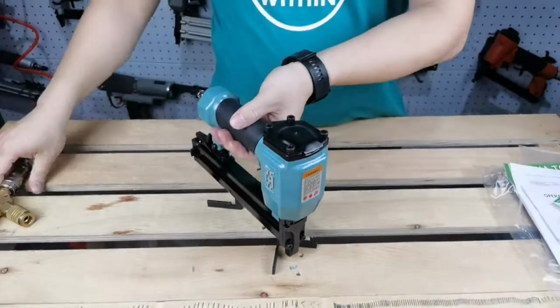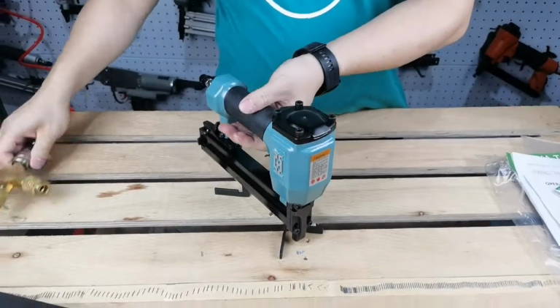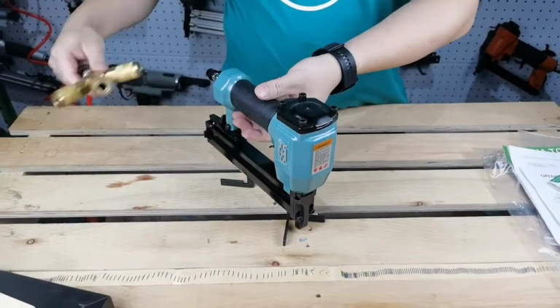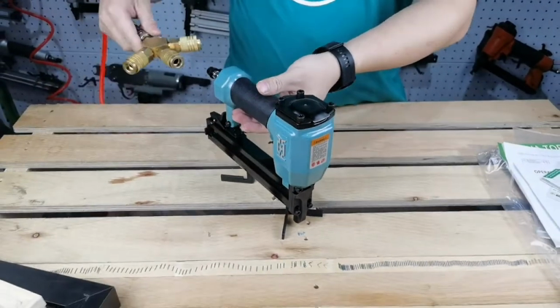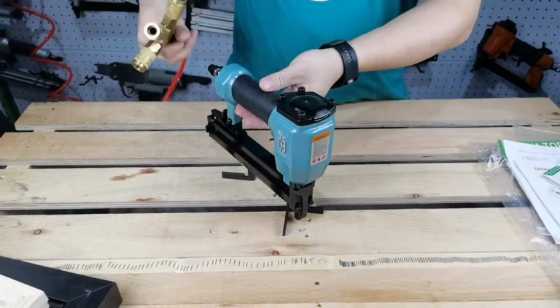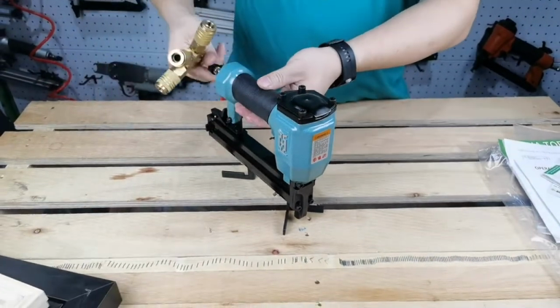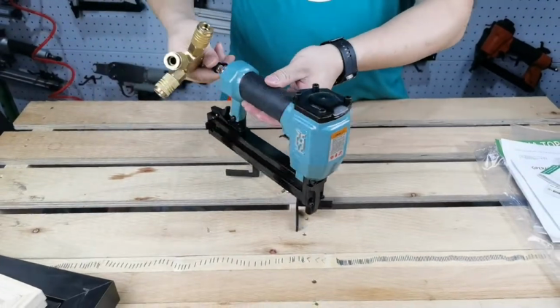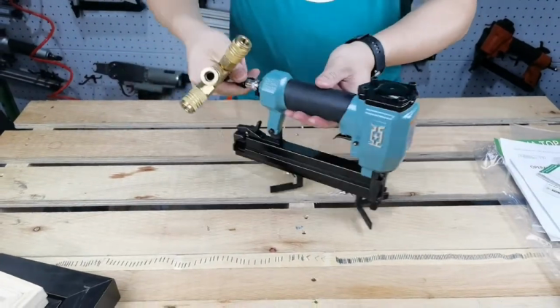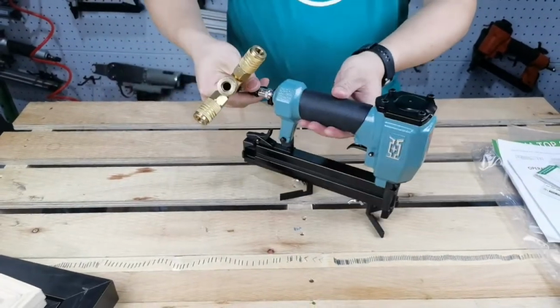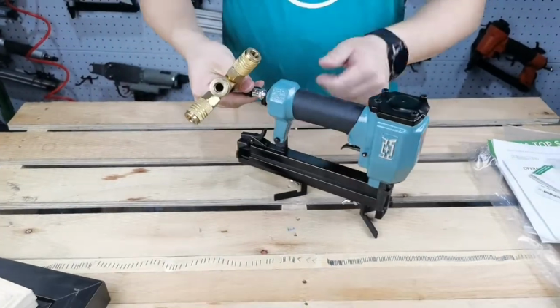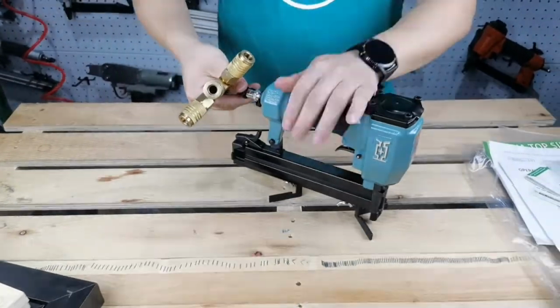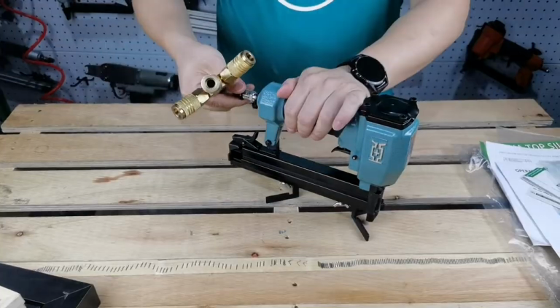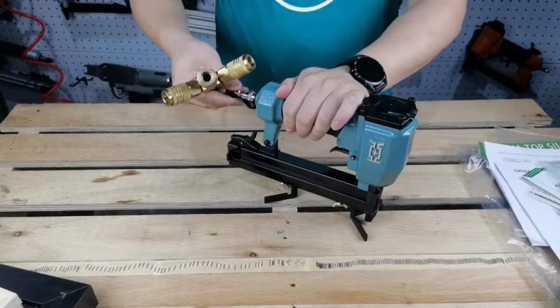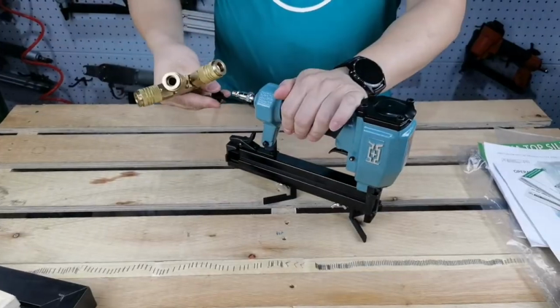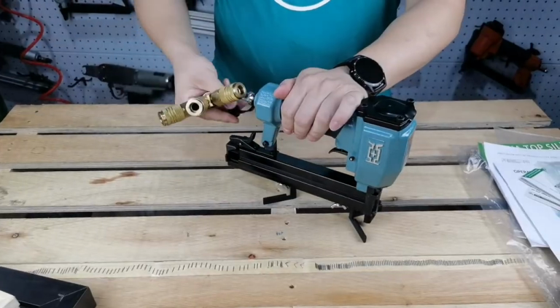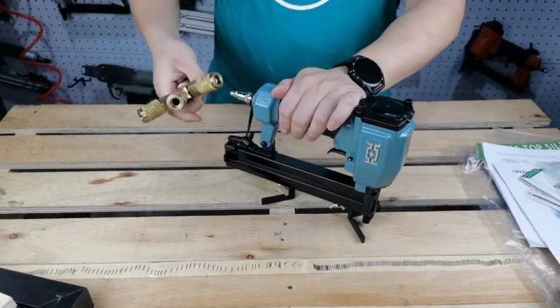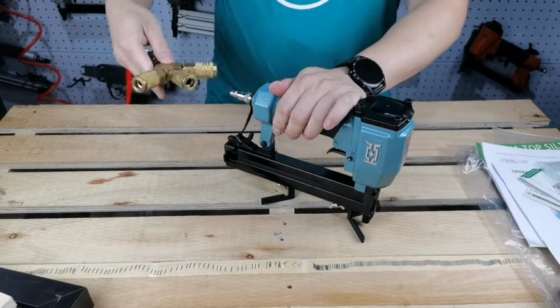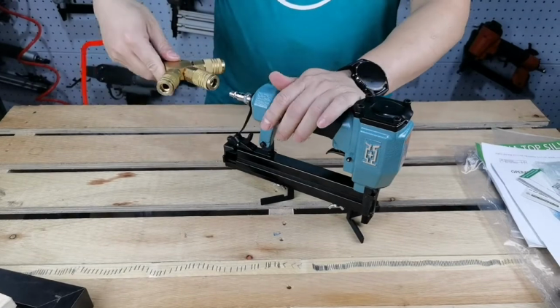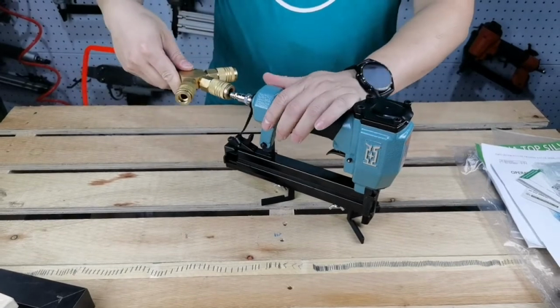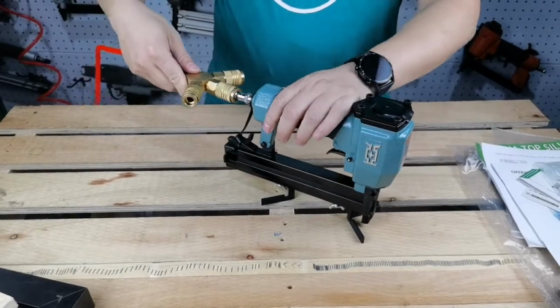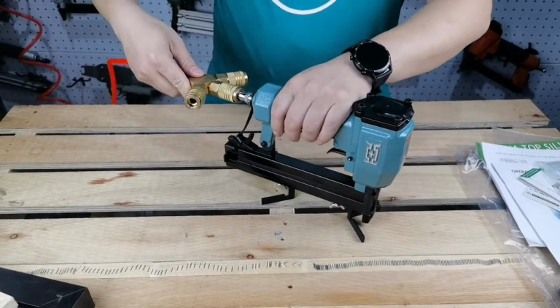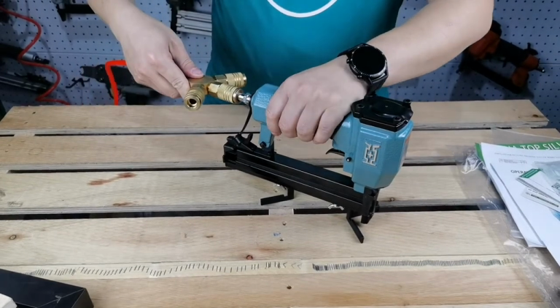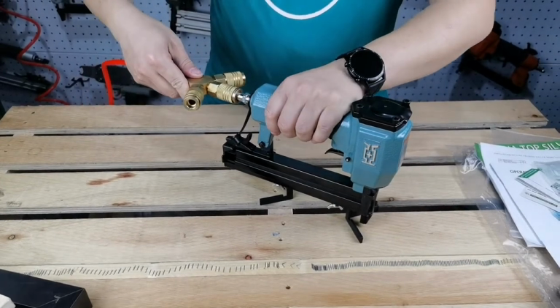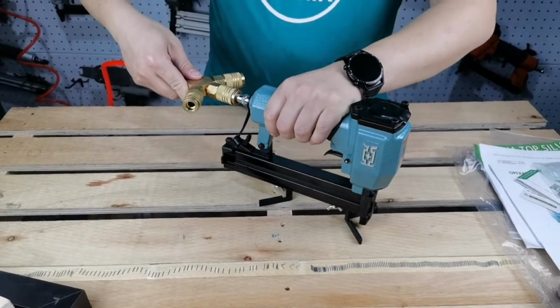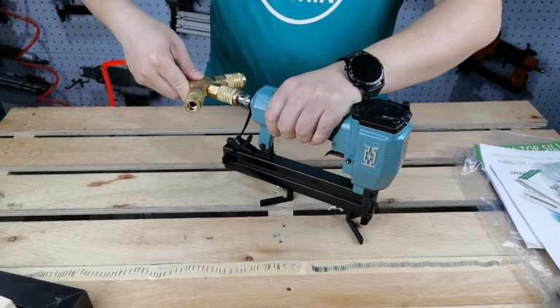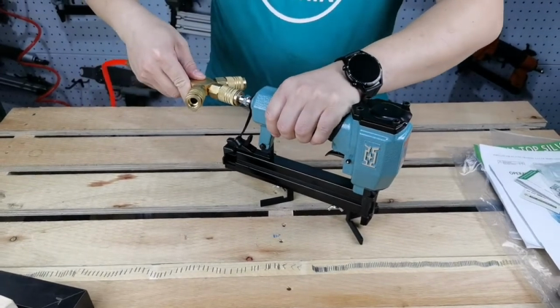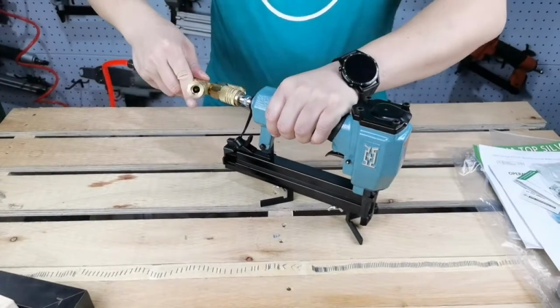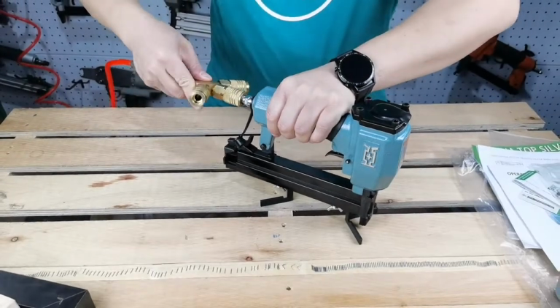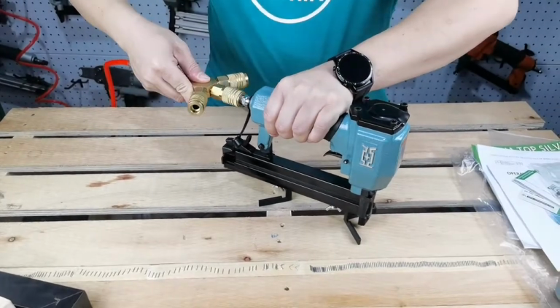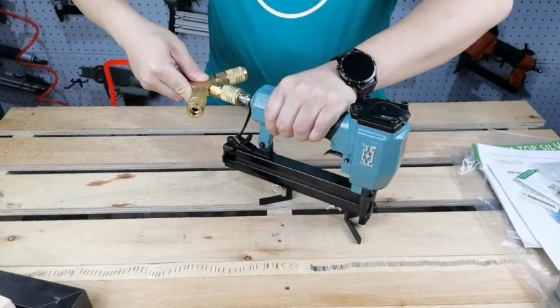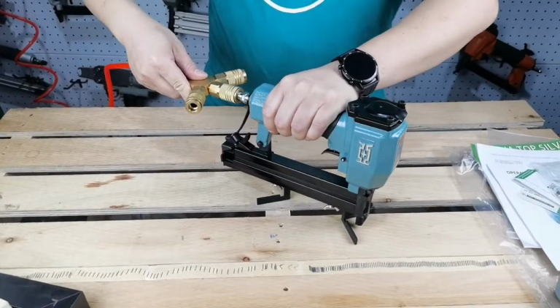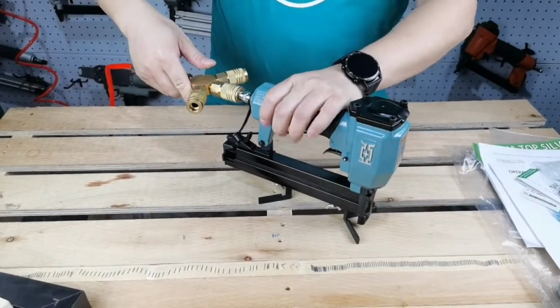Once you finish the adjustment, you can set your compressor between 60 and 110 psi. Then connect the air hose.